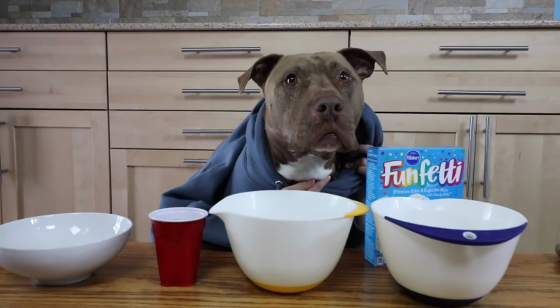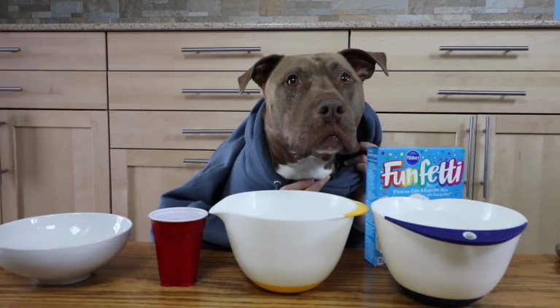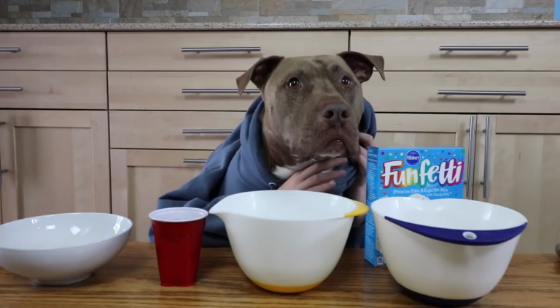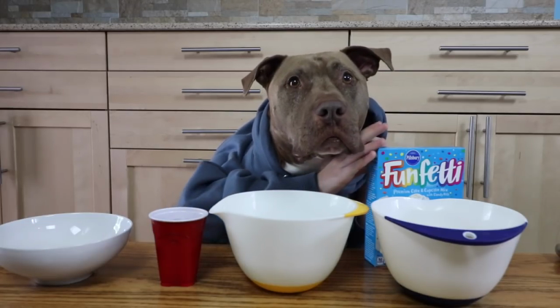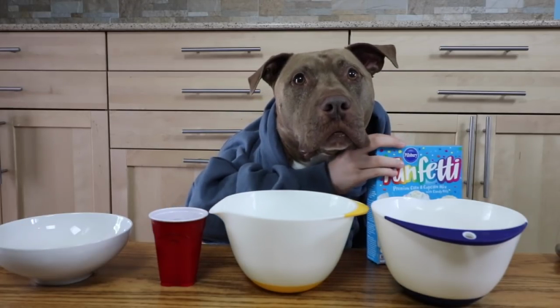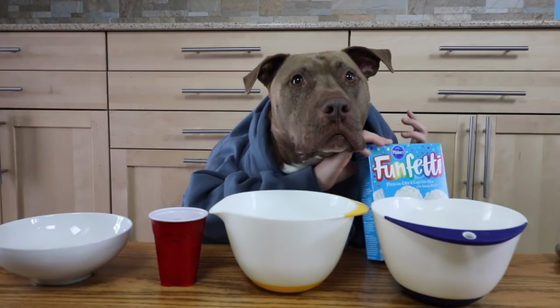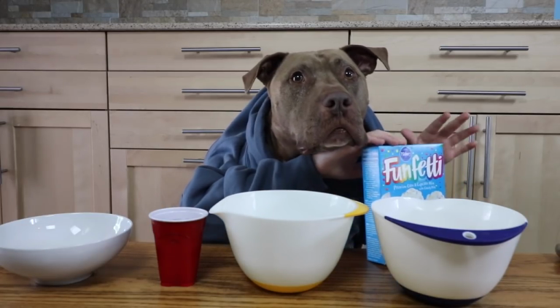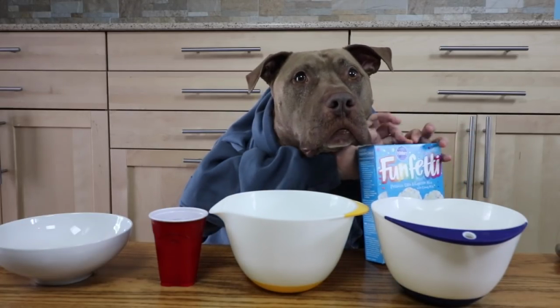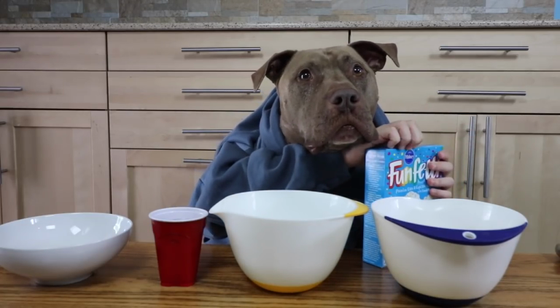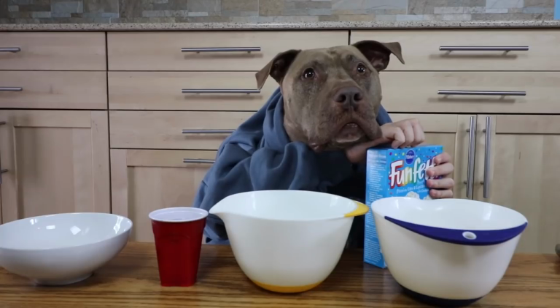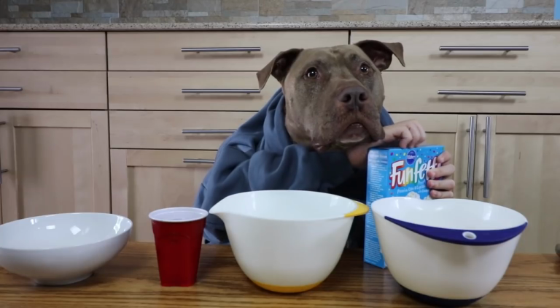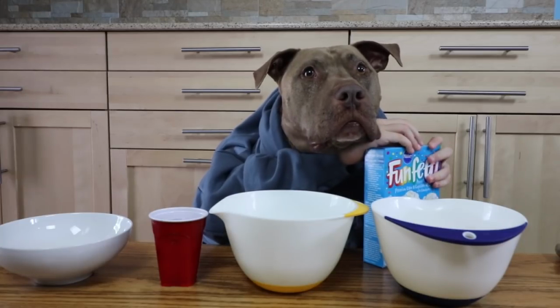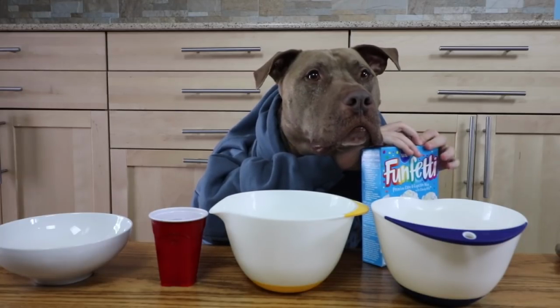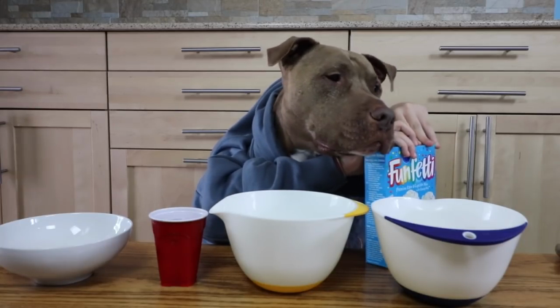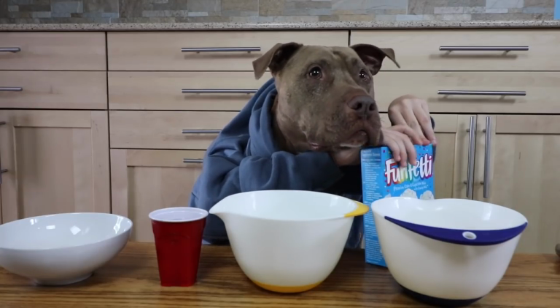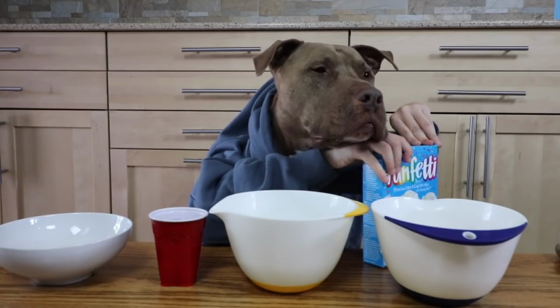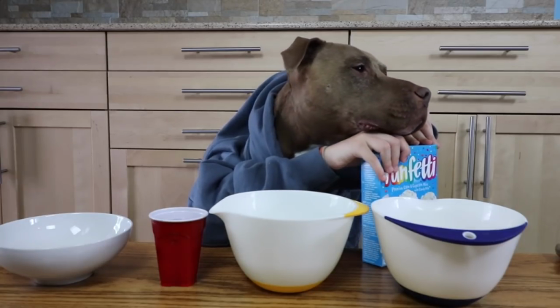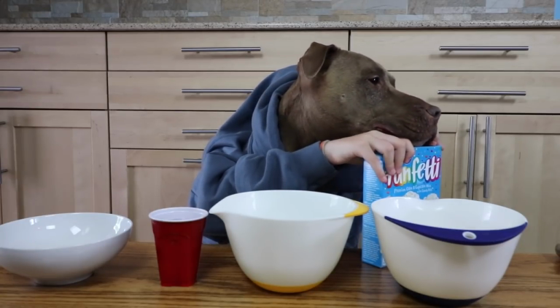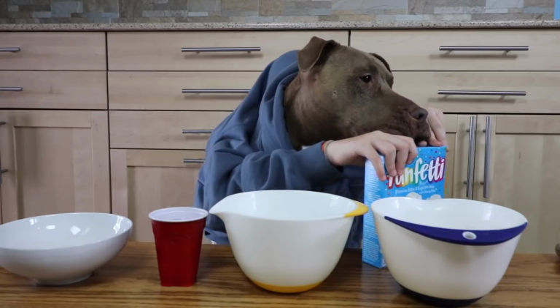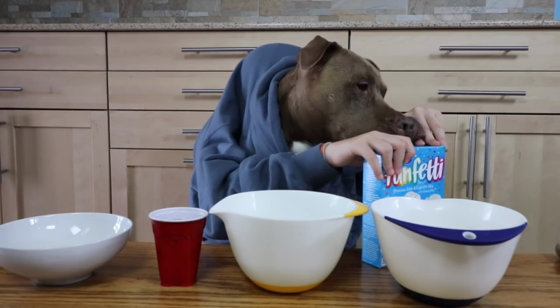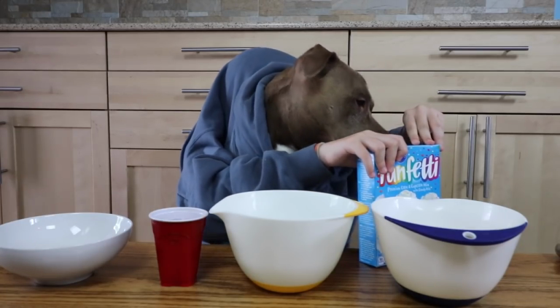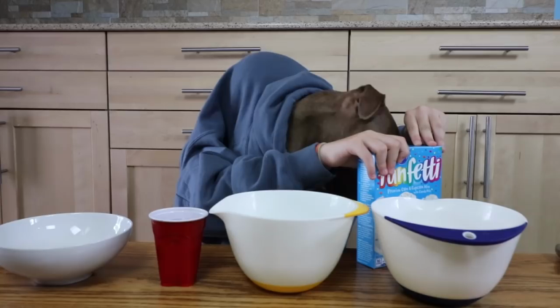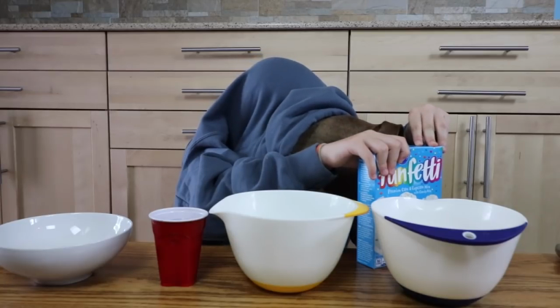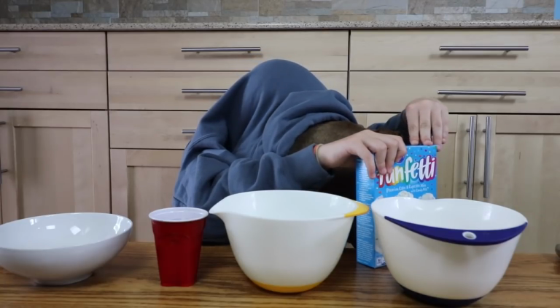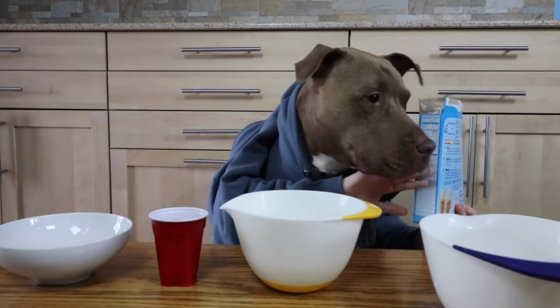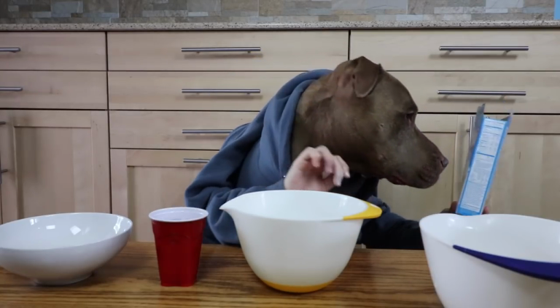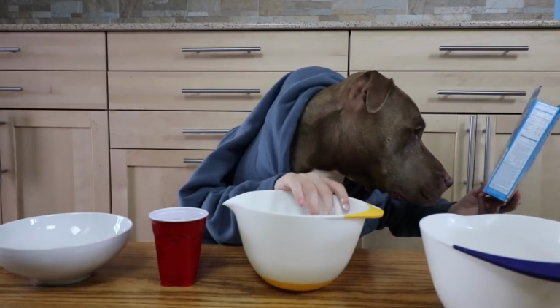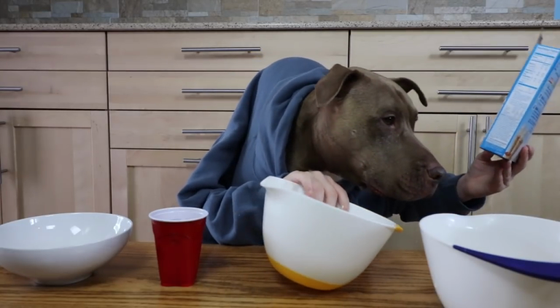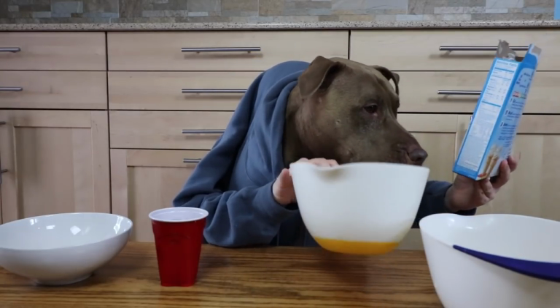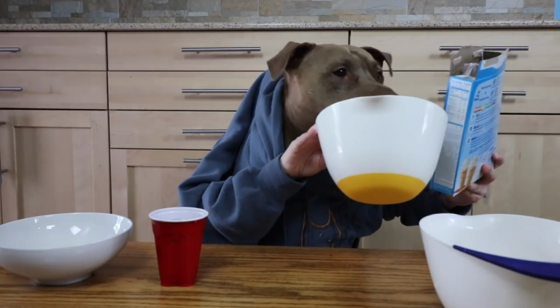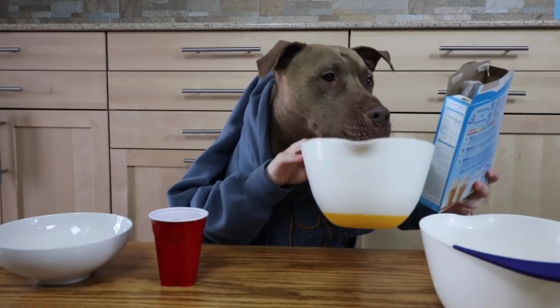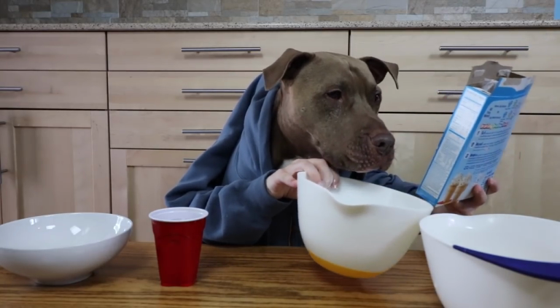Oh, we didn't open those. We didn't open this. How do I open this? How do I open this? So we're gonna take the funfetti and put it in the bowl.